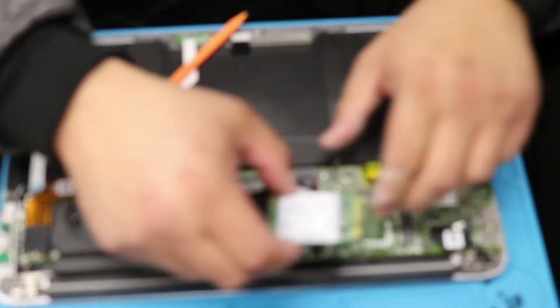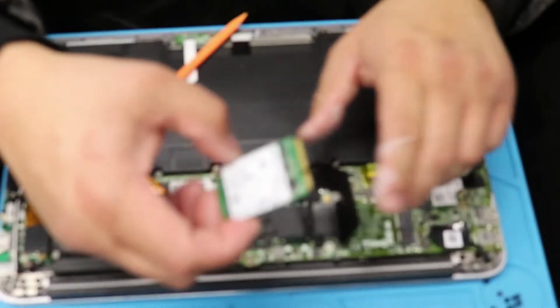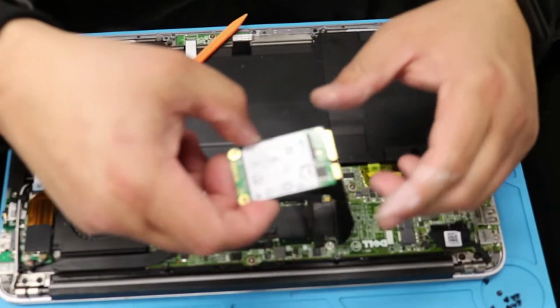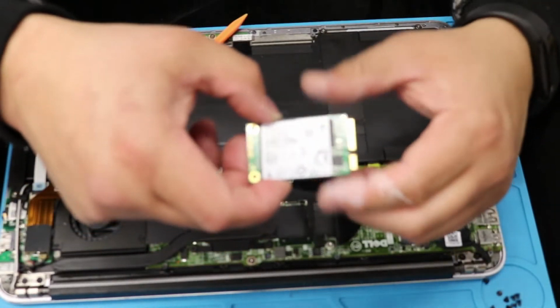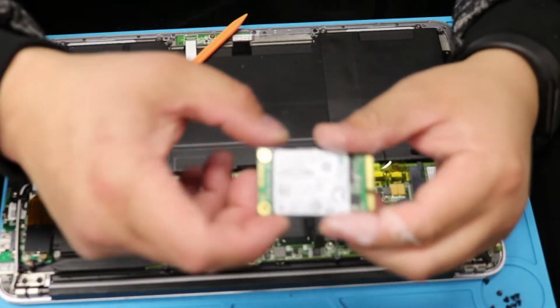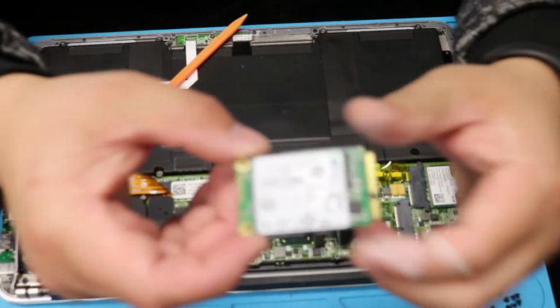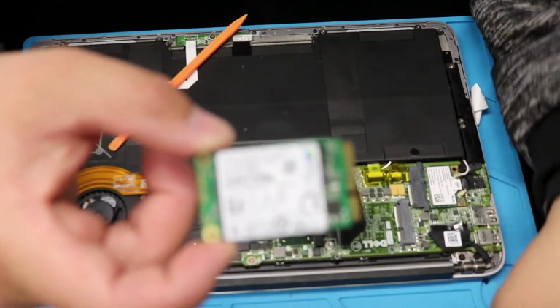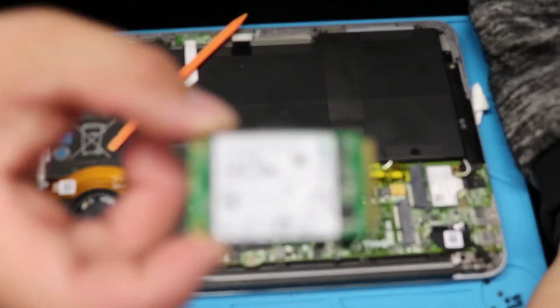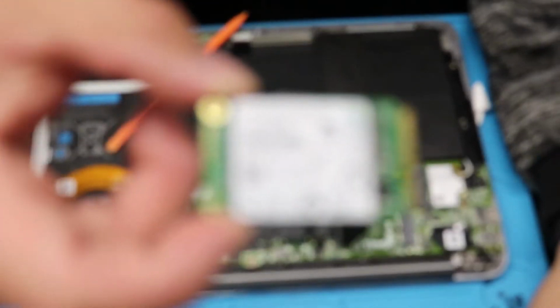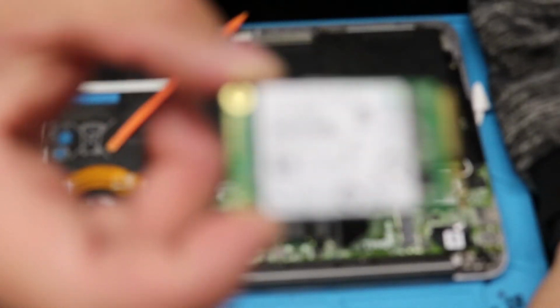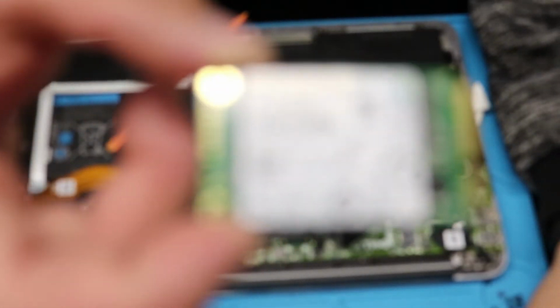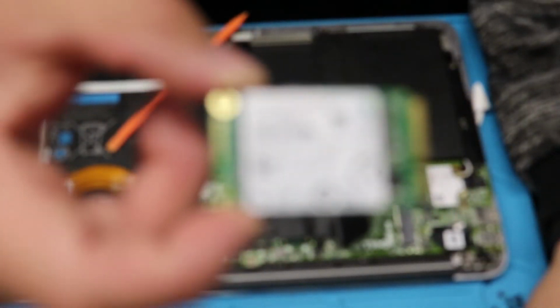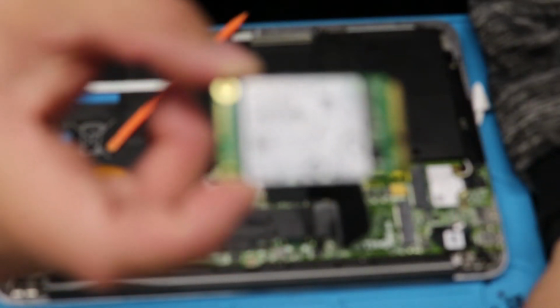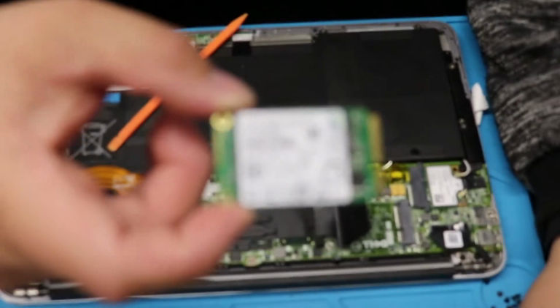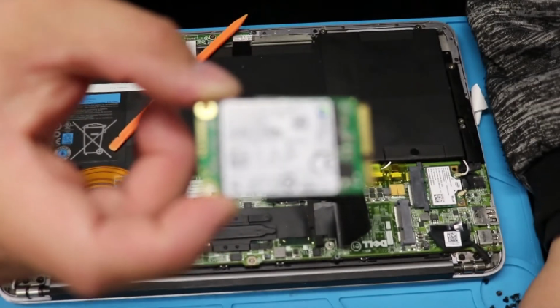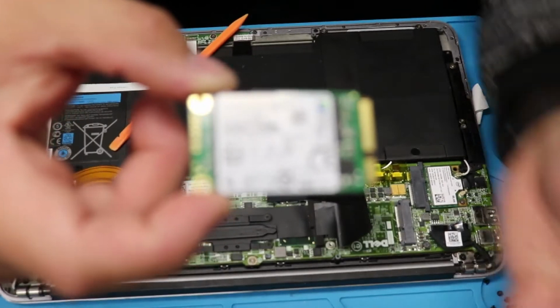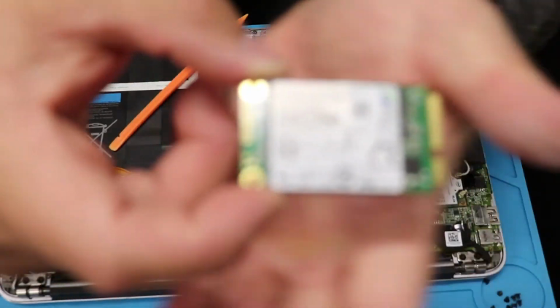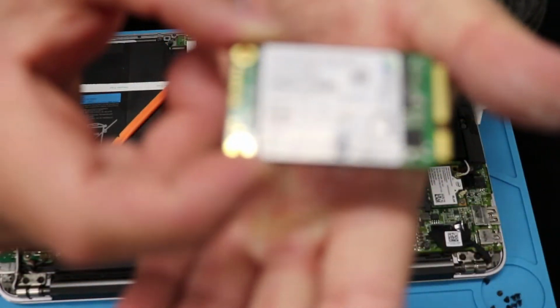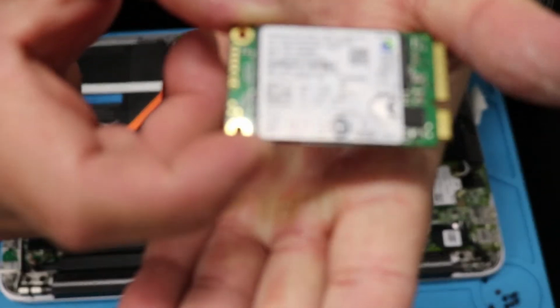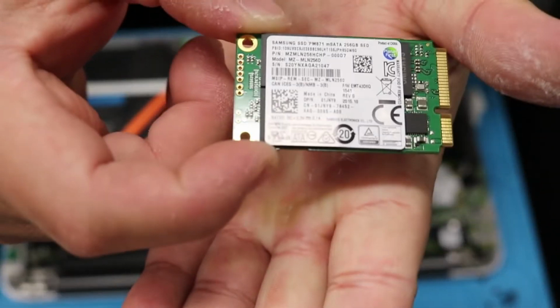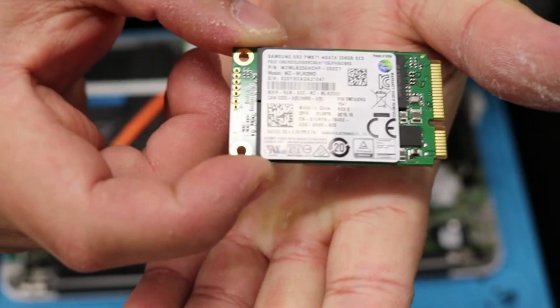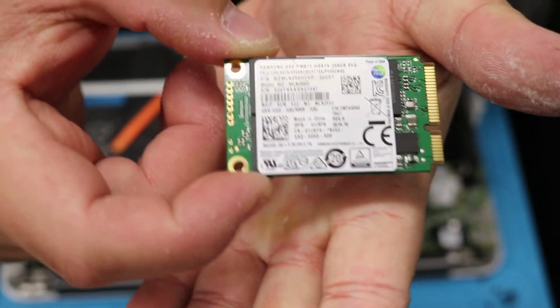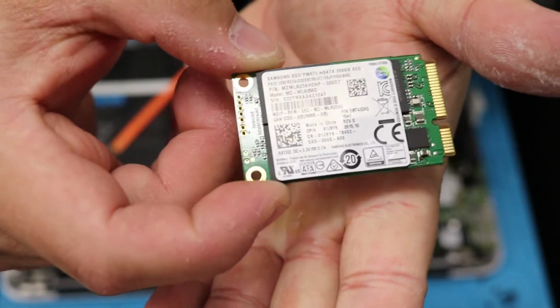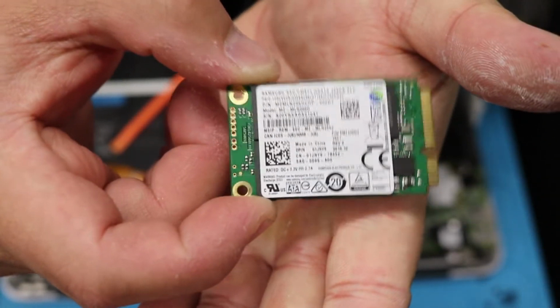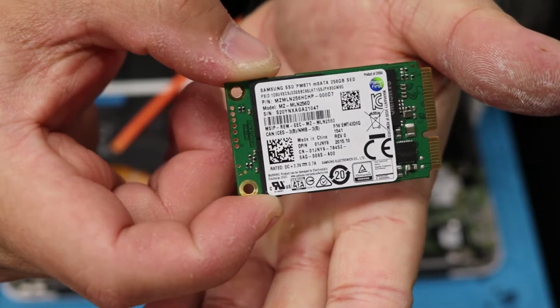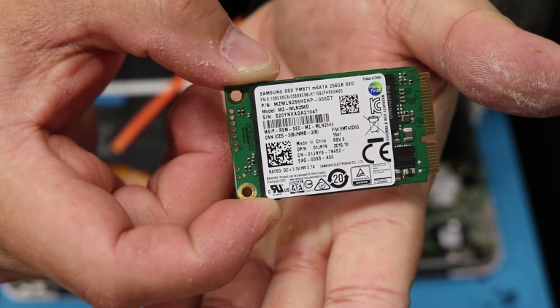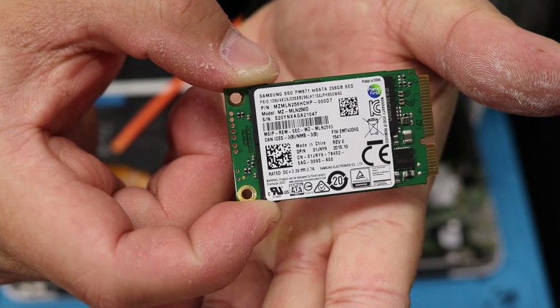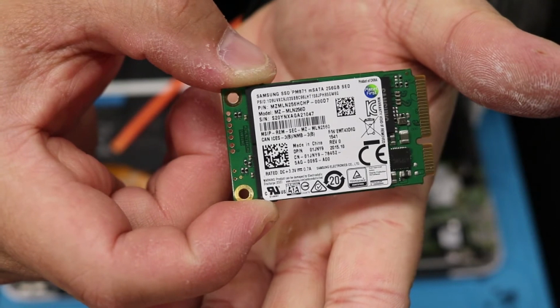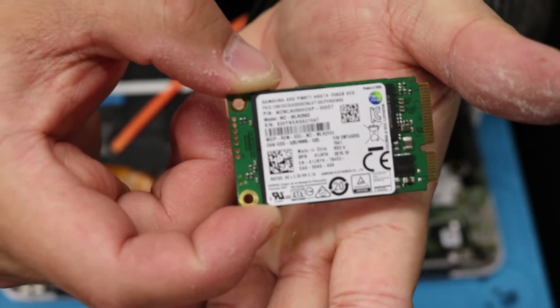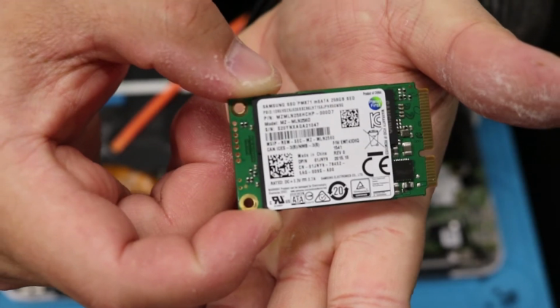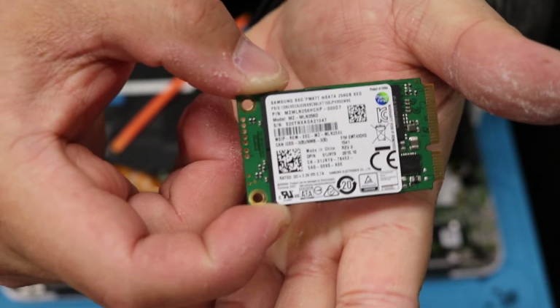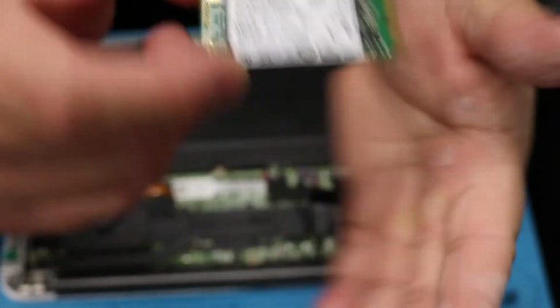And here's the one I'm going to replace it with — the Samsung 256GB M-SATA.